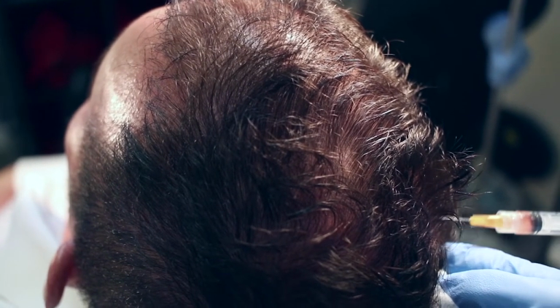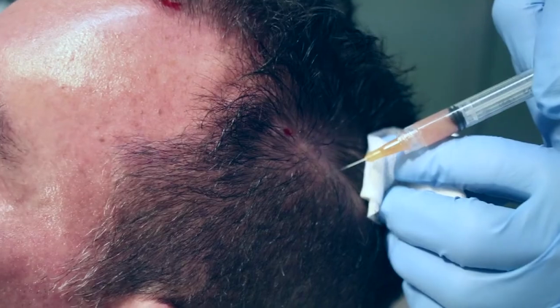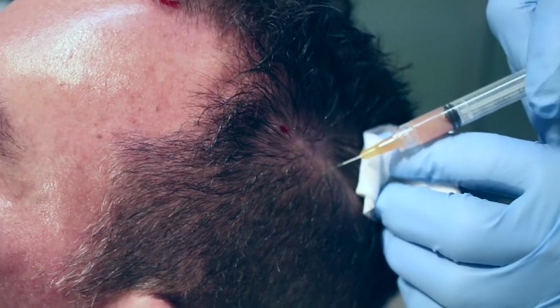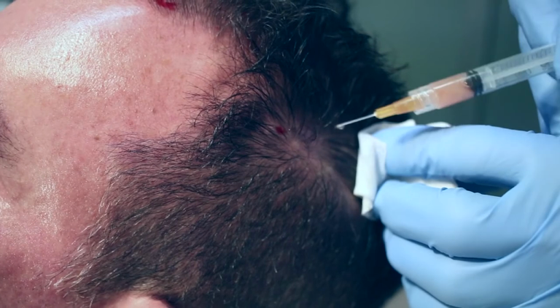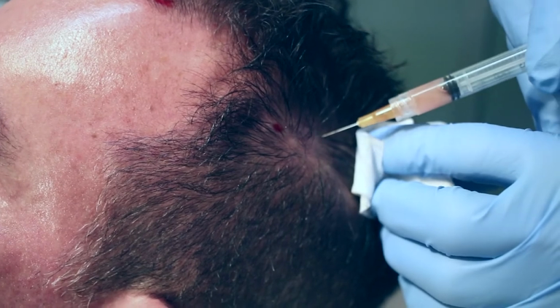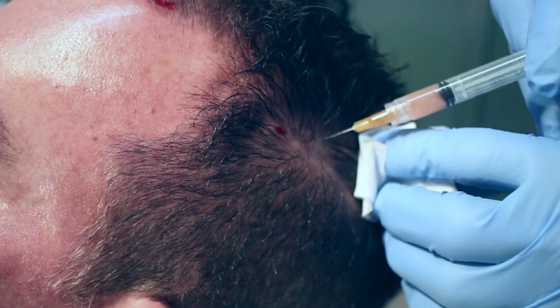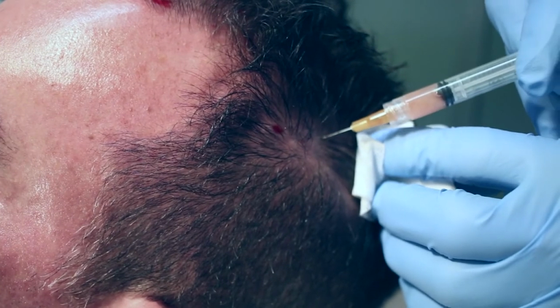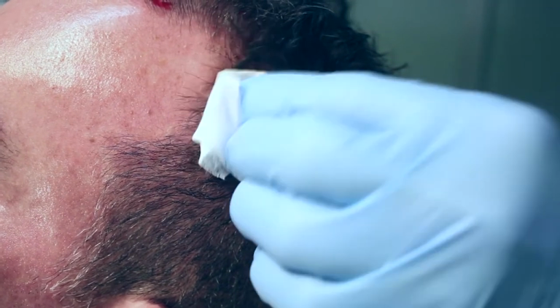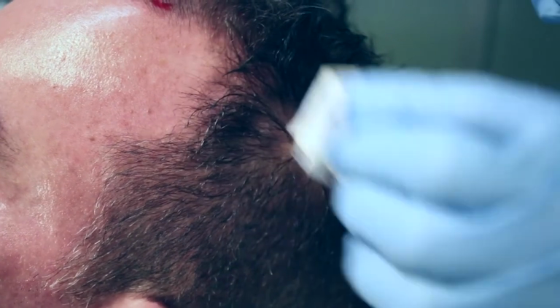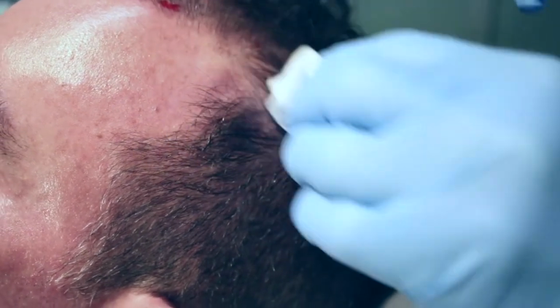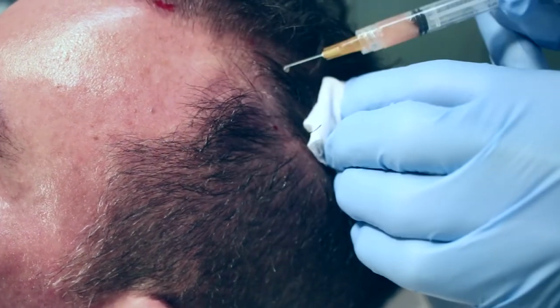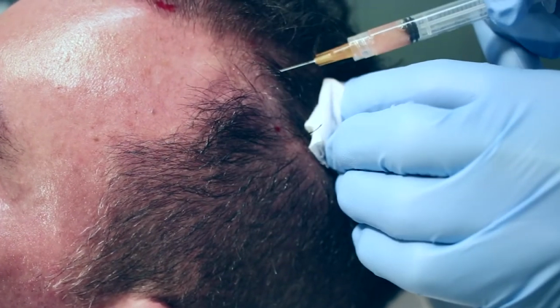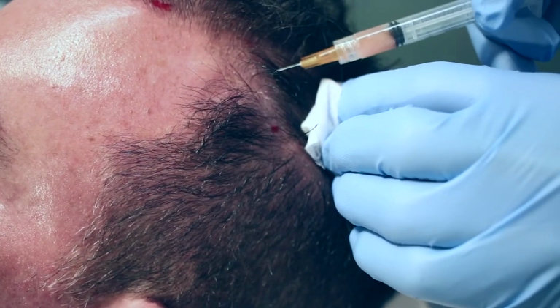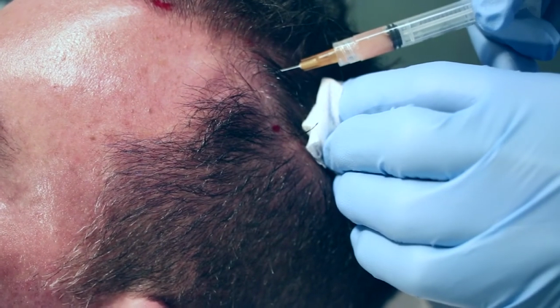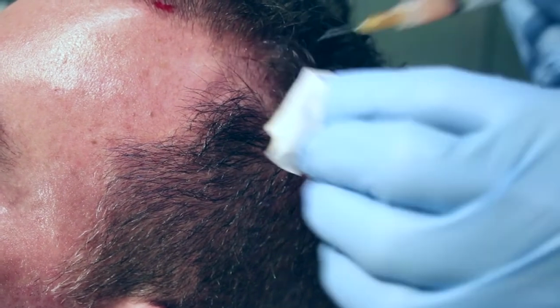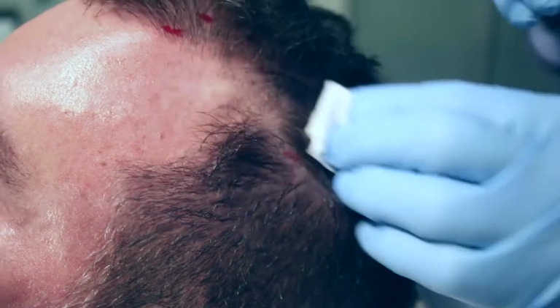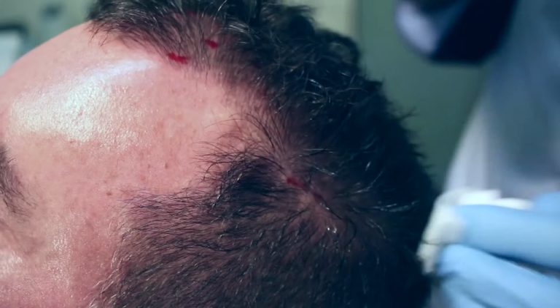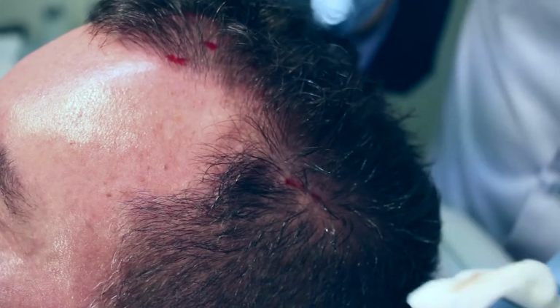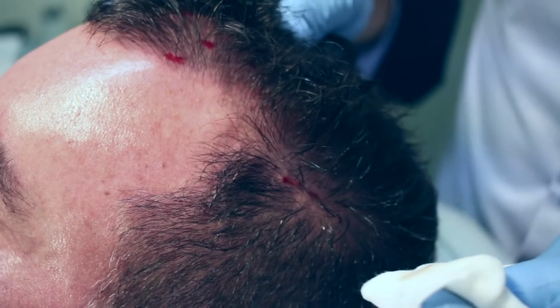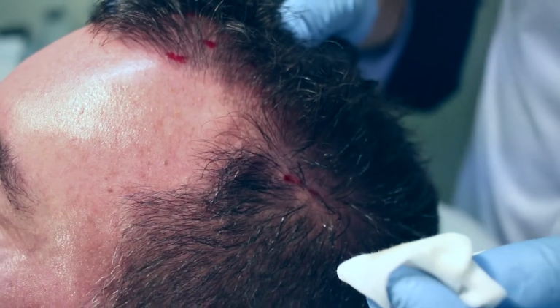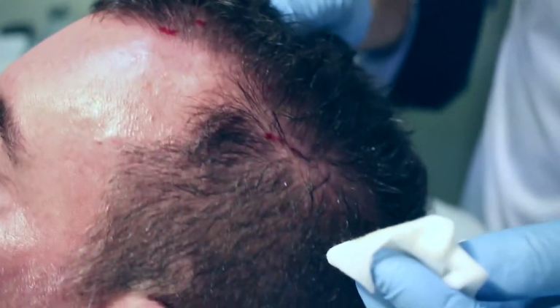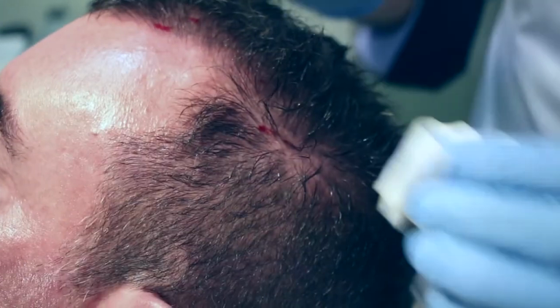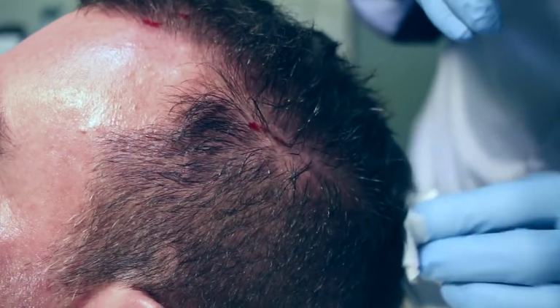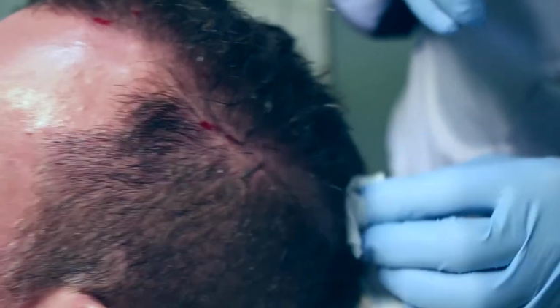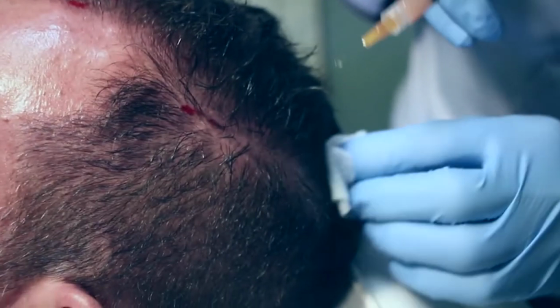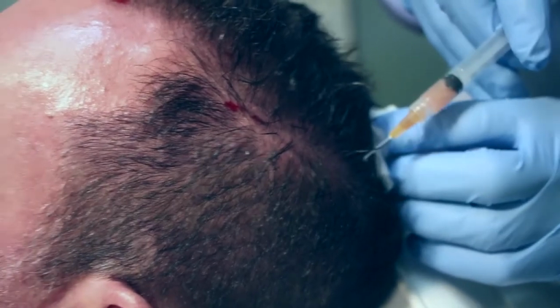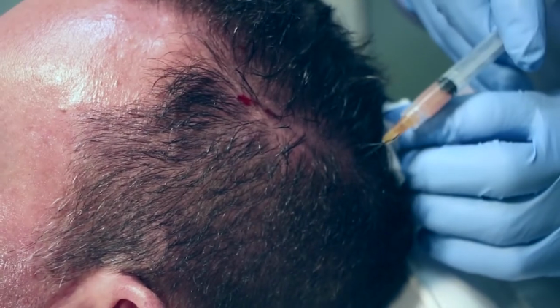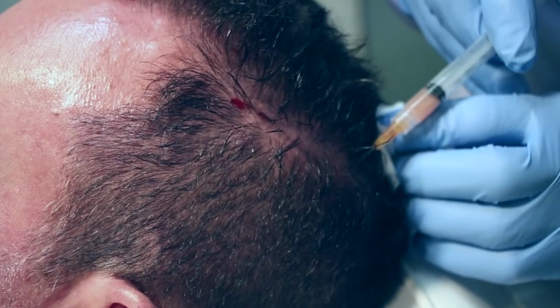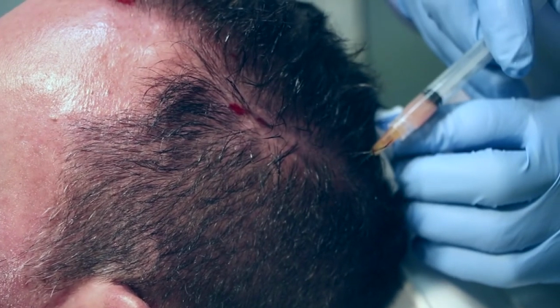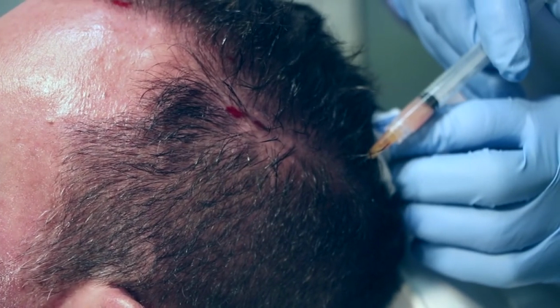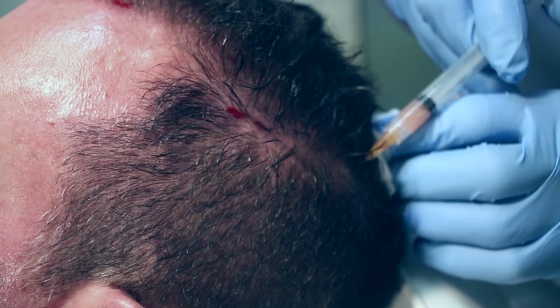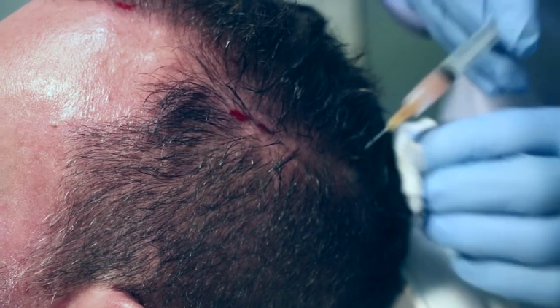When we add Acell I use my specific formulation and we inject it back into the scalp. There's very minimal pain, but what's great about it is you get long-lasting results.